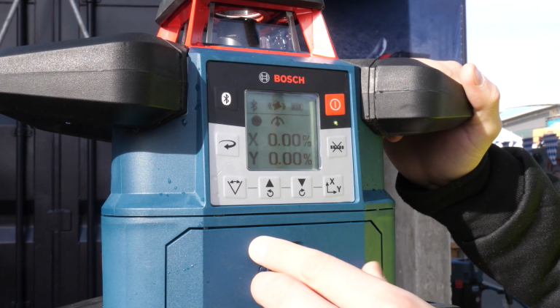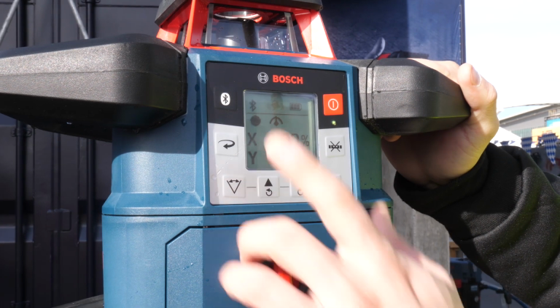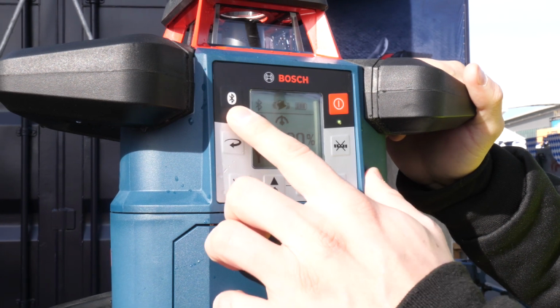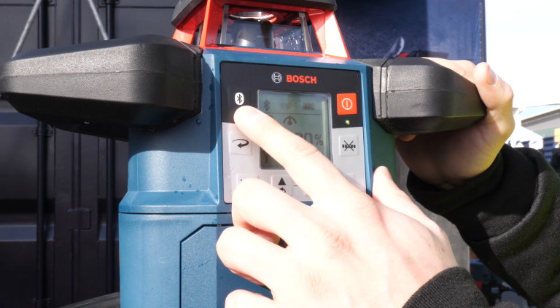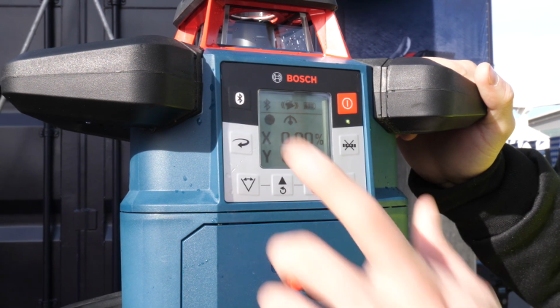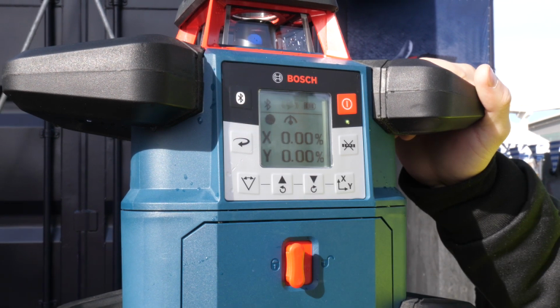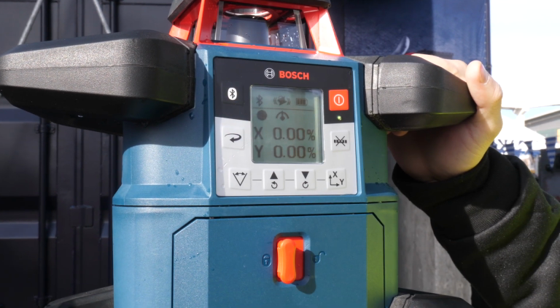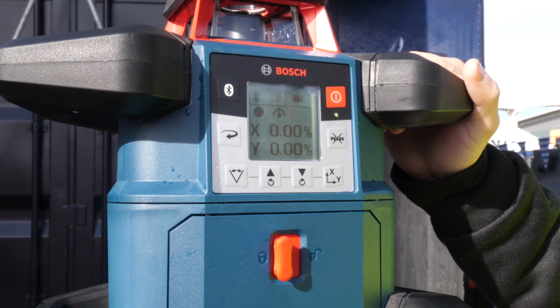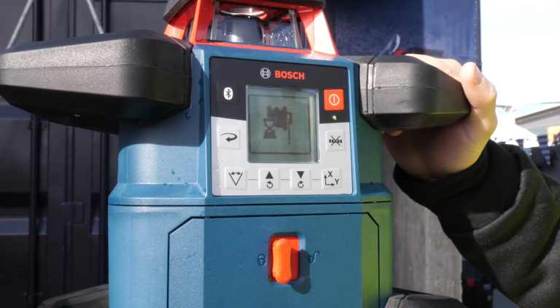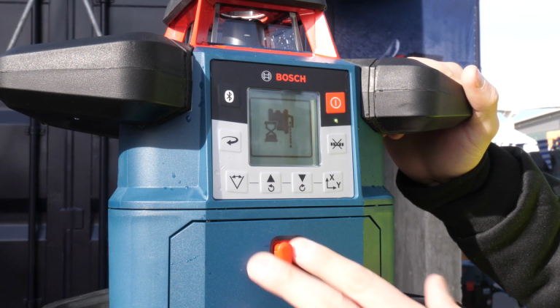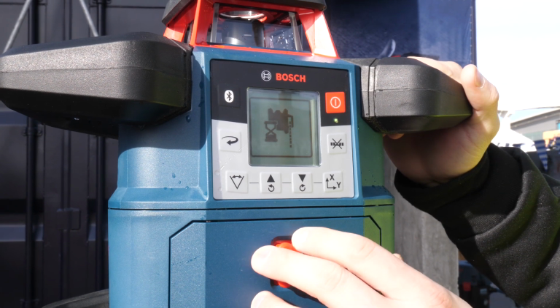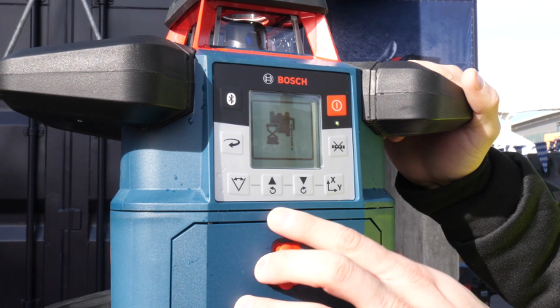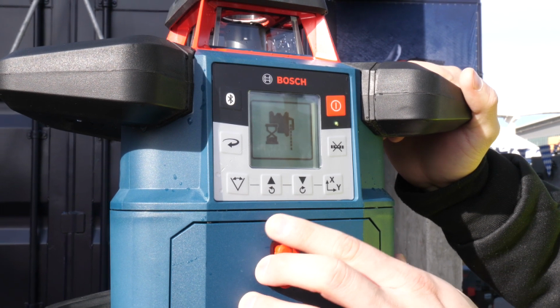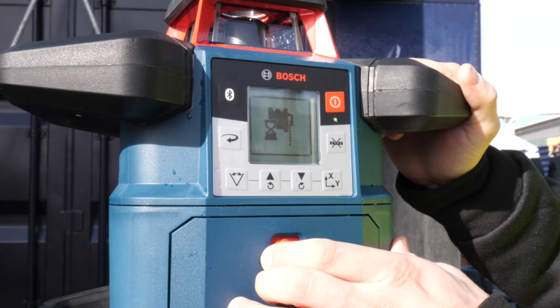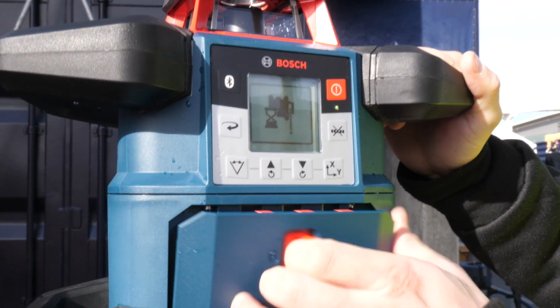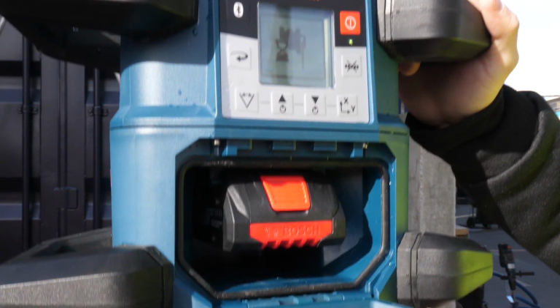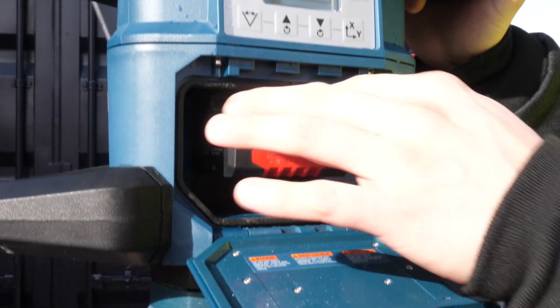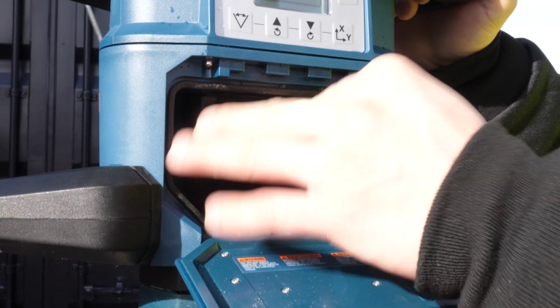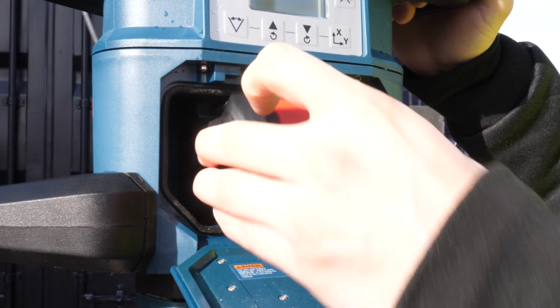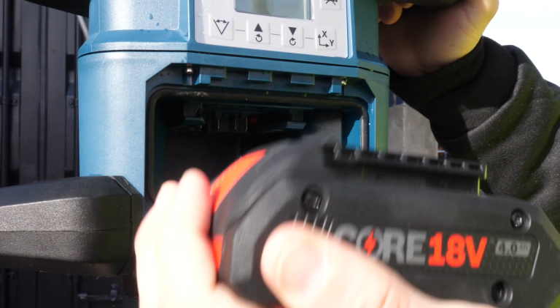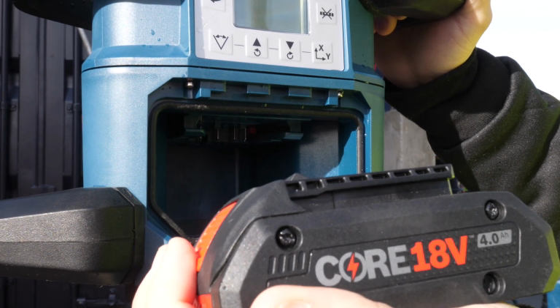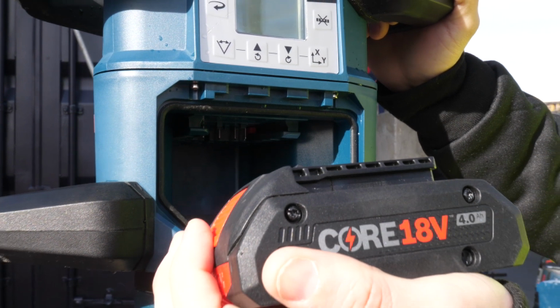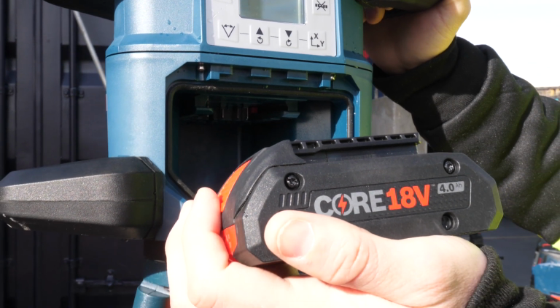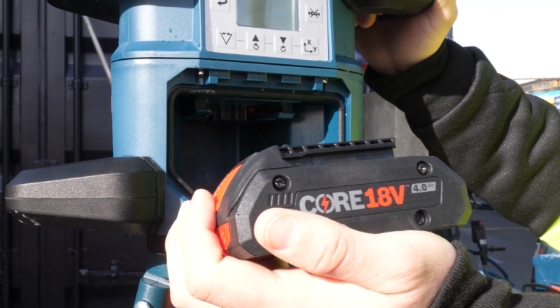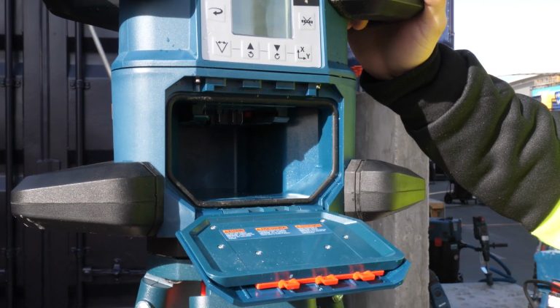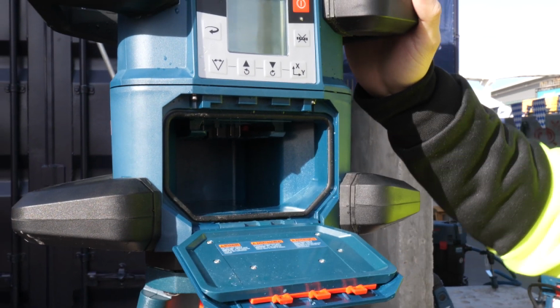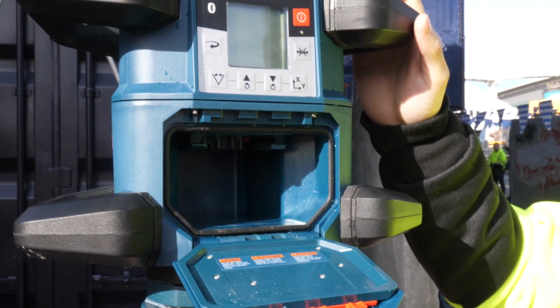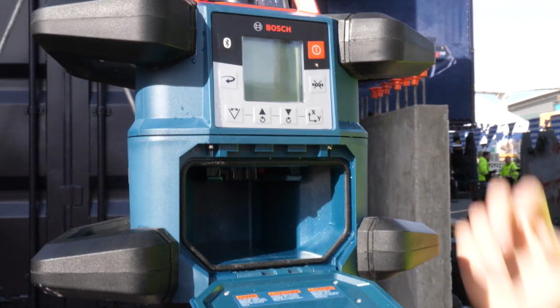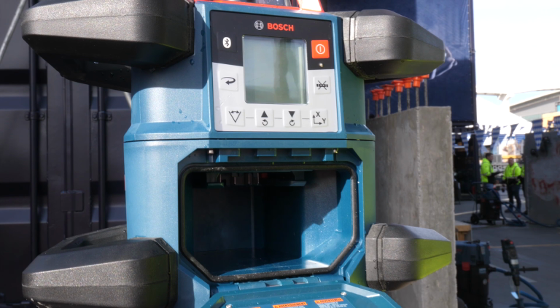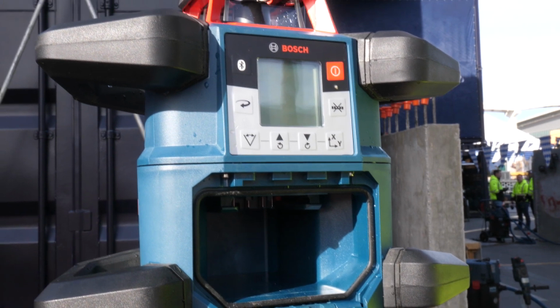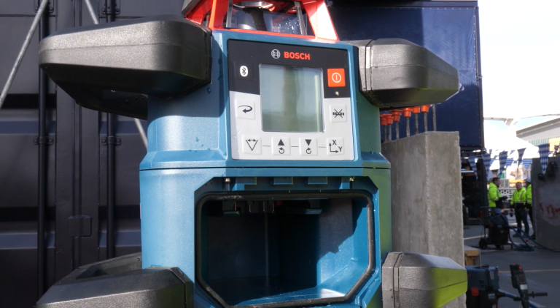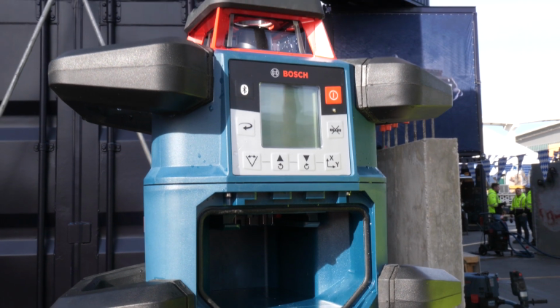It's also Bluetooth connected, so with the leveling remote app you can actually control all these features on your phone. Additionally, this is our newest tool that's going to be part of the CORE18V family — it's the first rotary laser that we're introducing into the CORE platform.